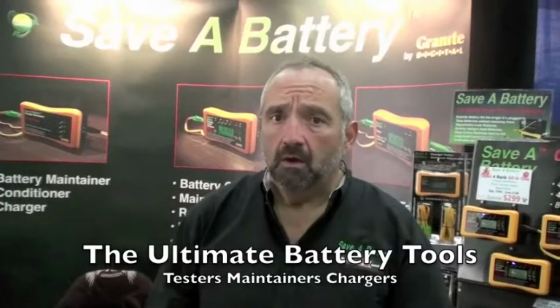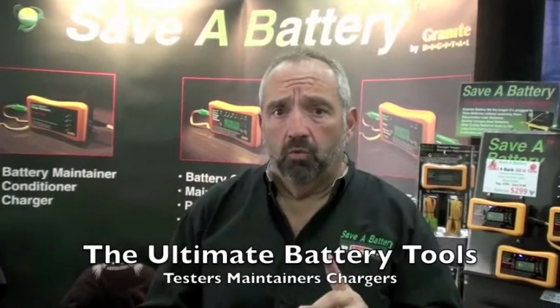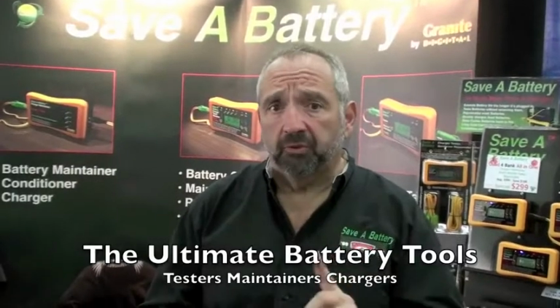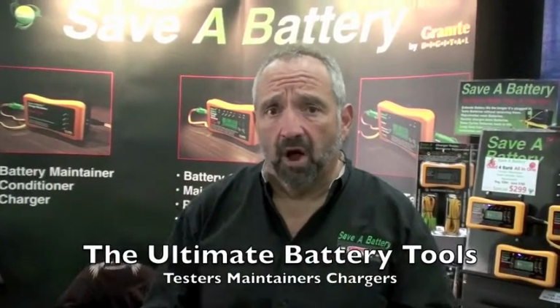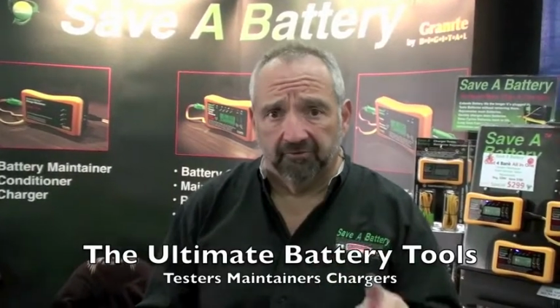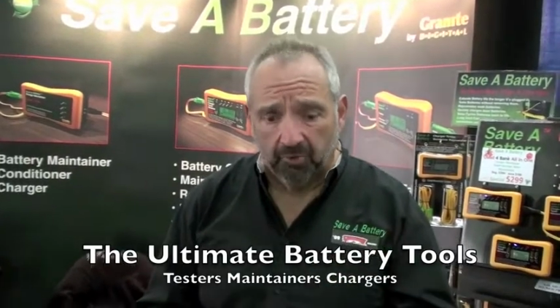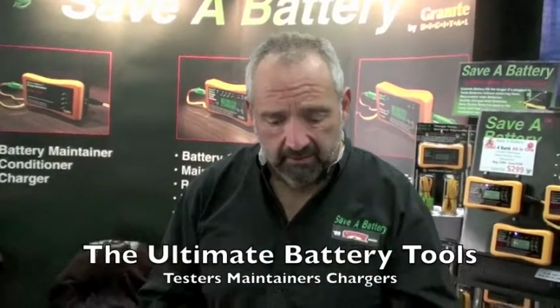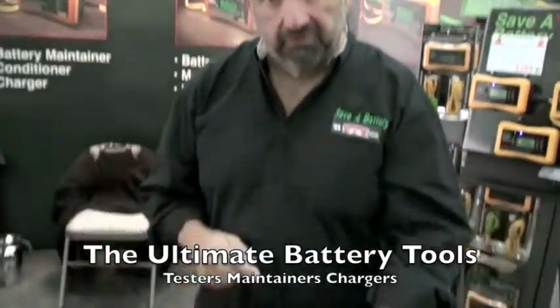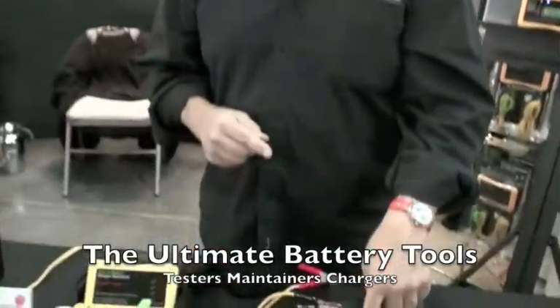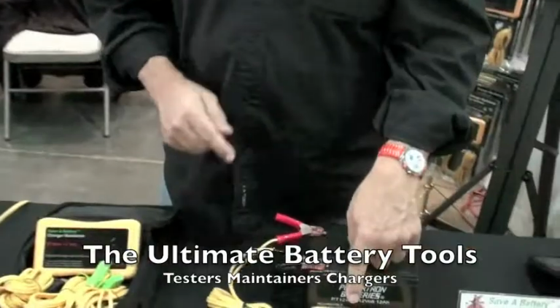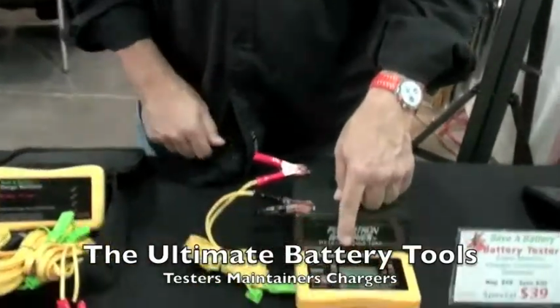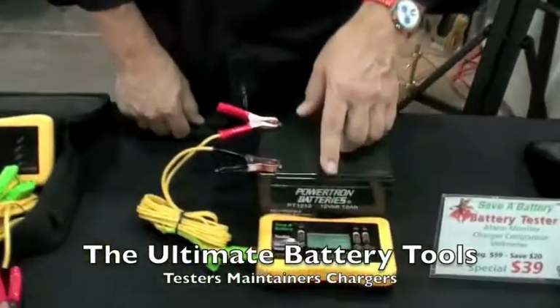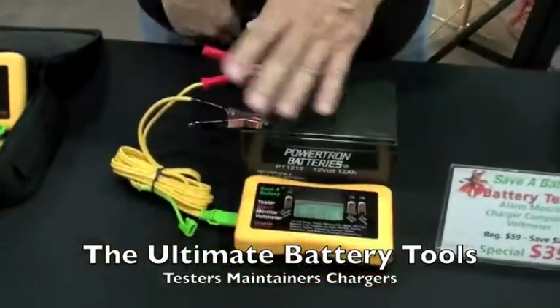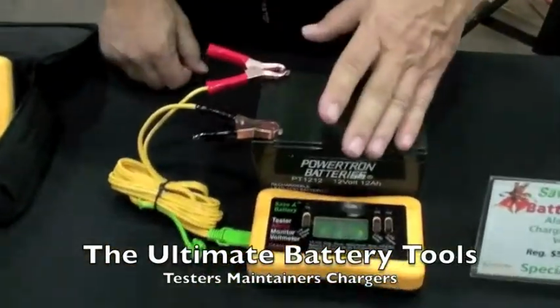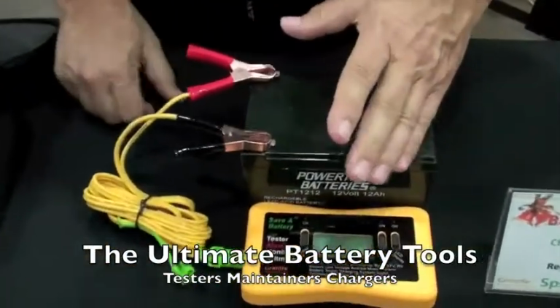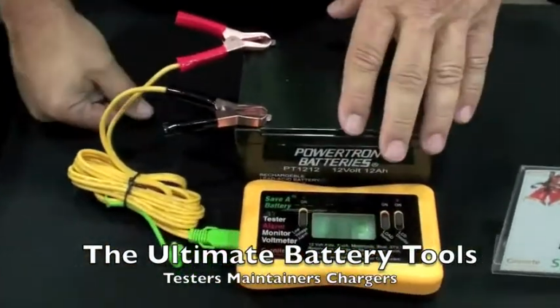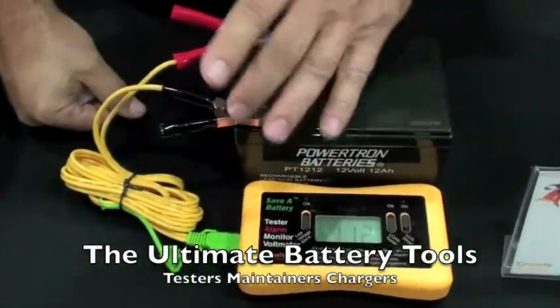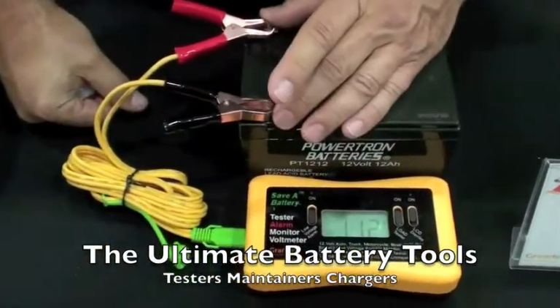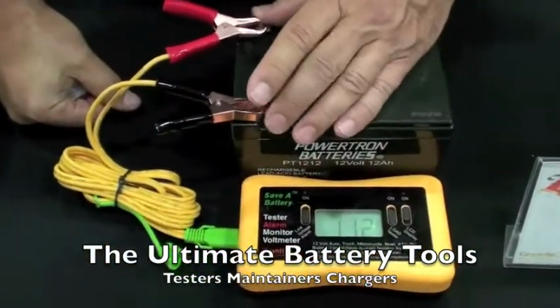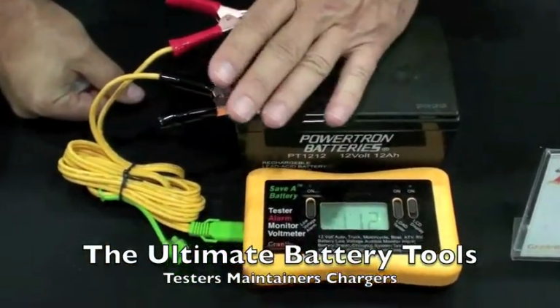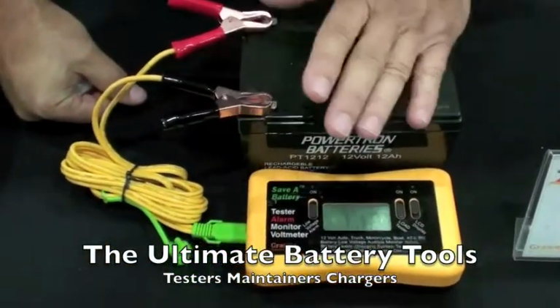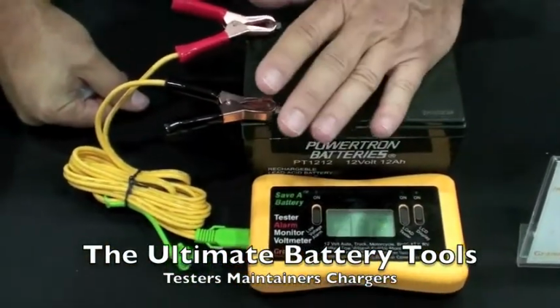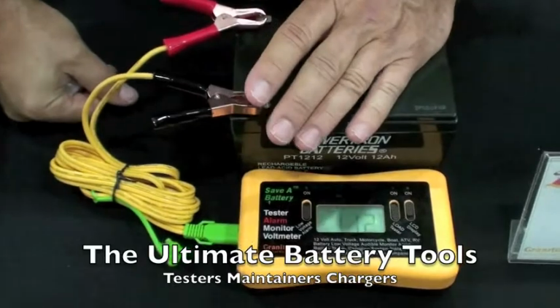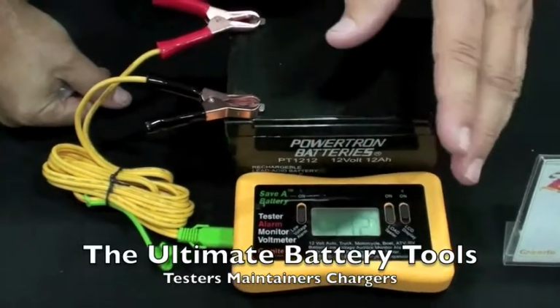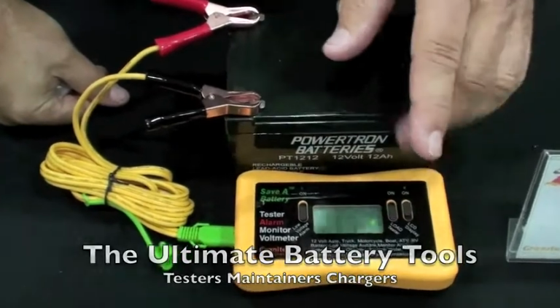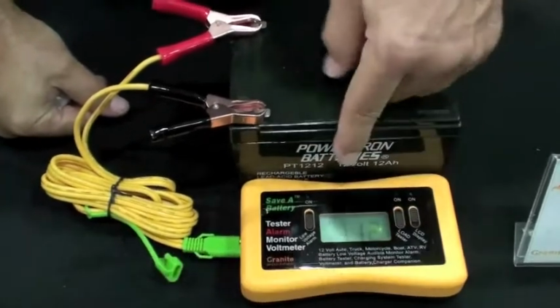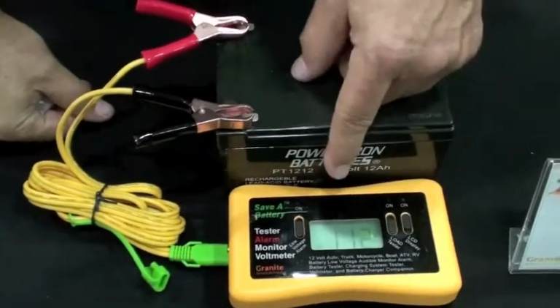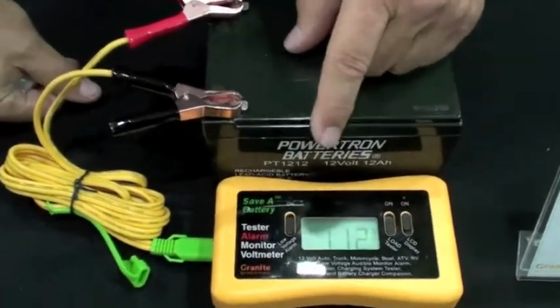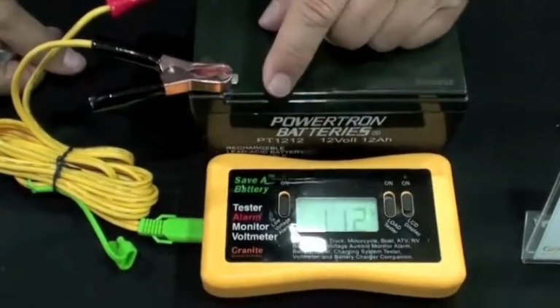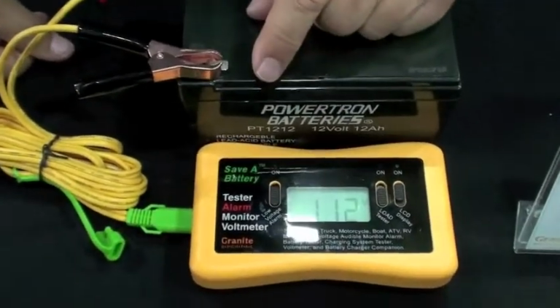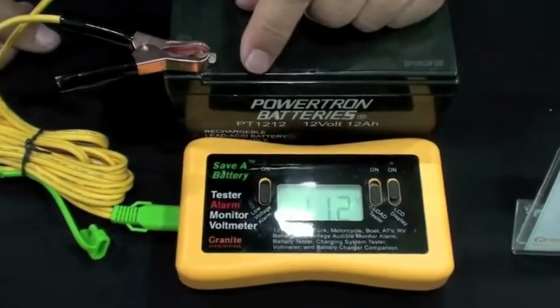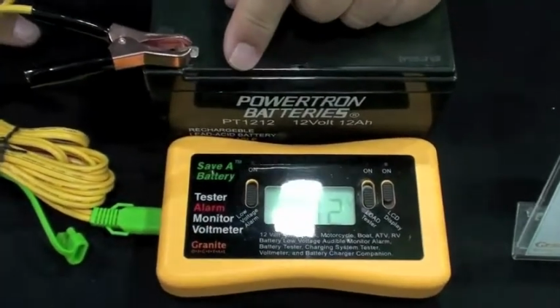We make three different products. The first product is just a battery tester. What this does is it allows you to plug onto a battery while the battery's still in the car and test the battery without removing it. So it's a little bit unique.